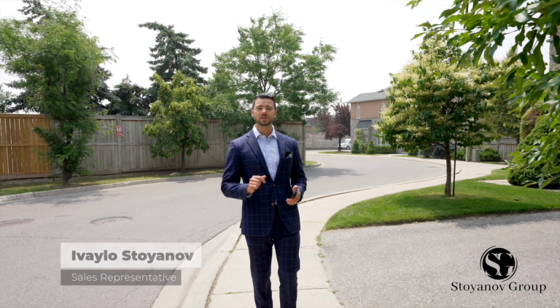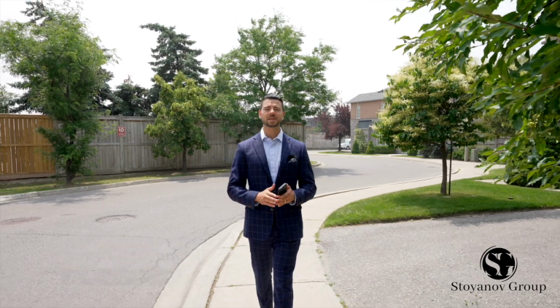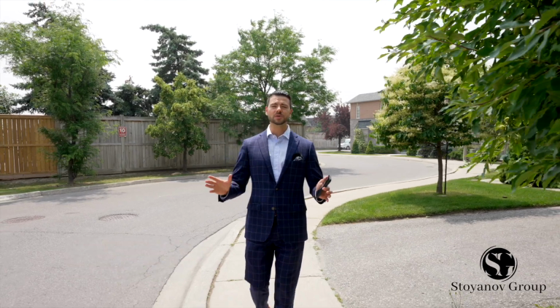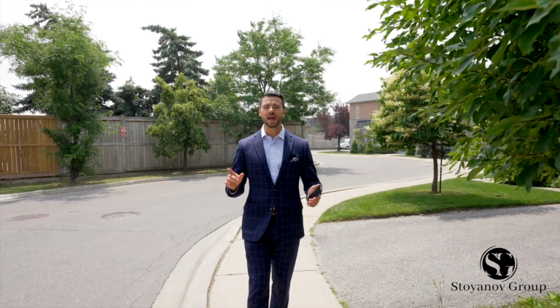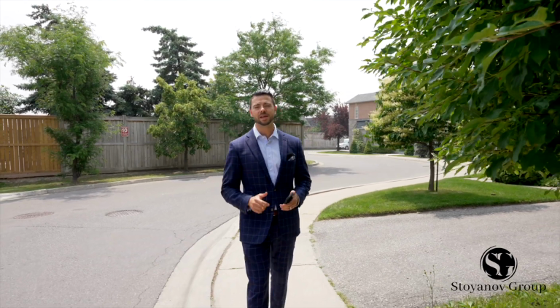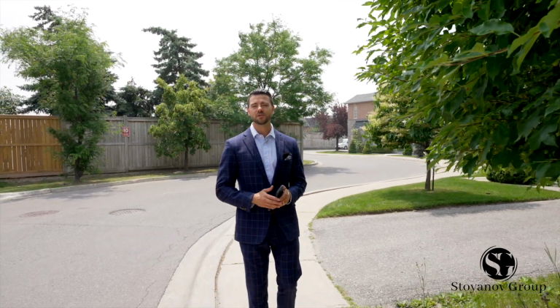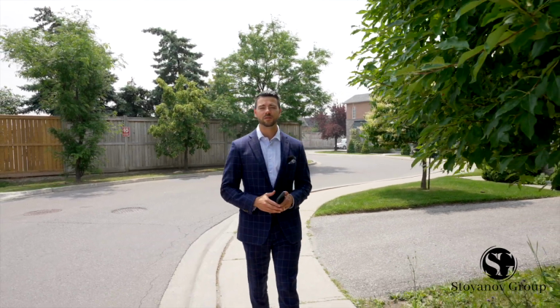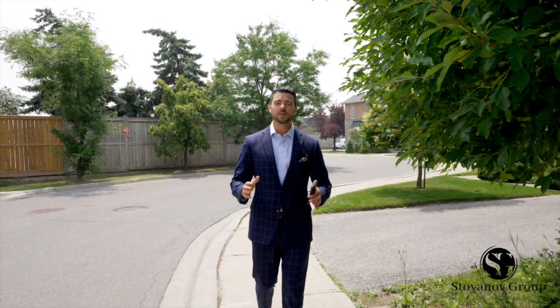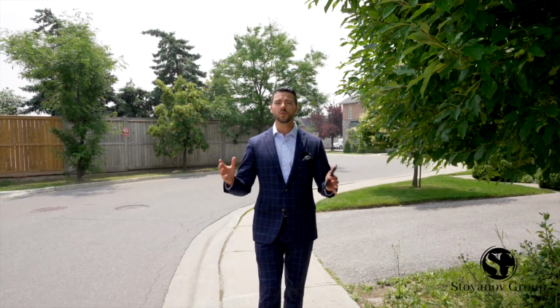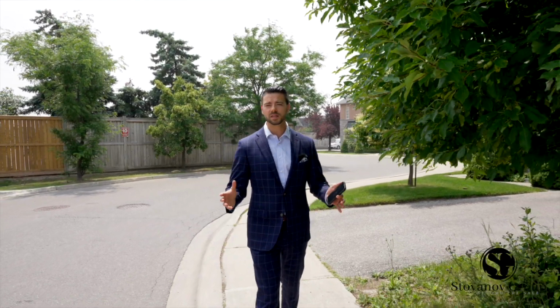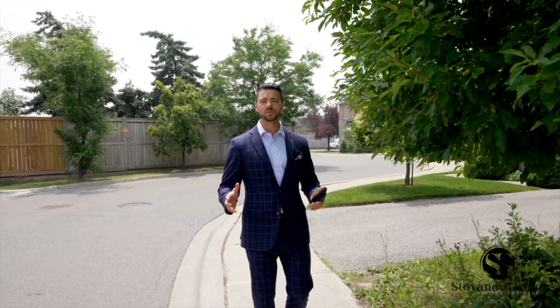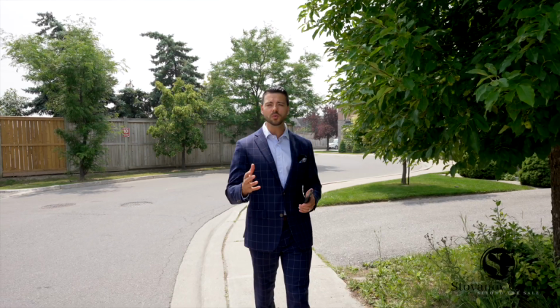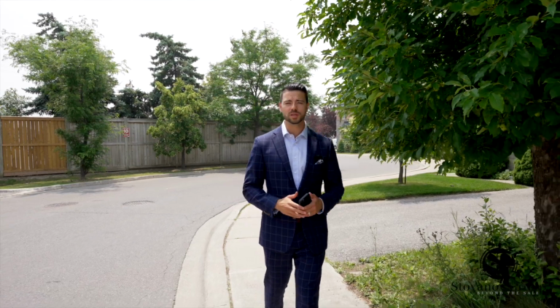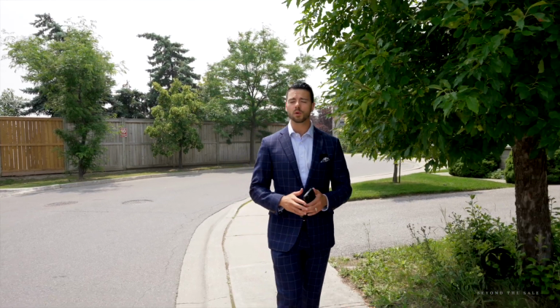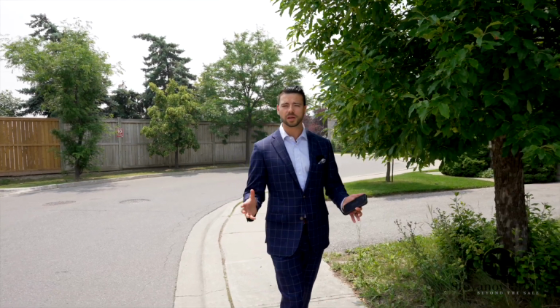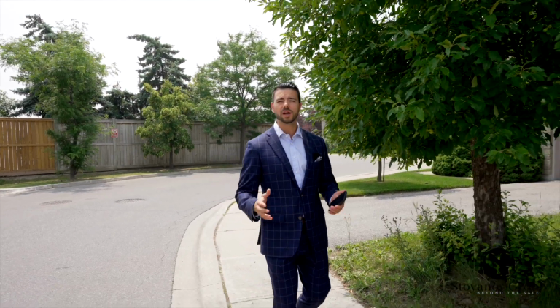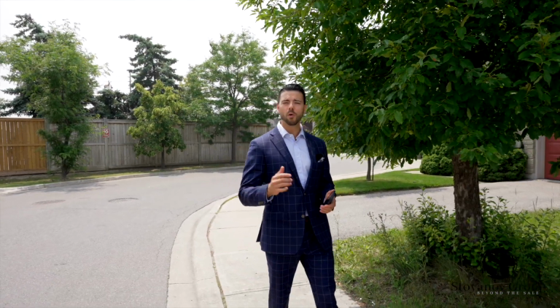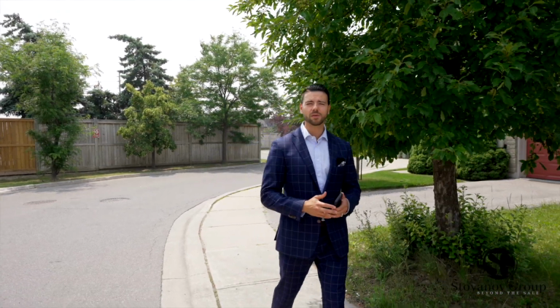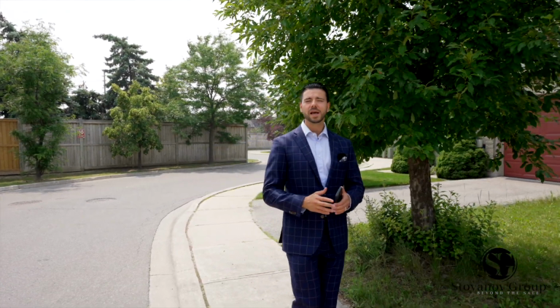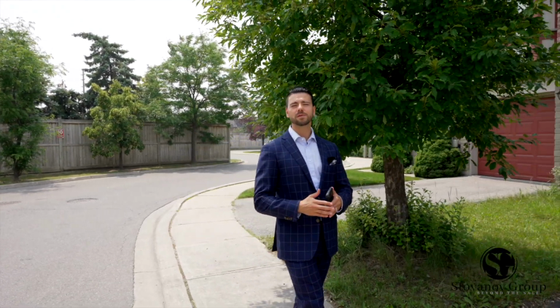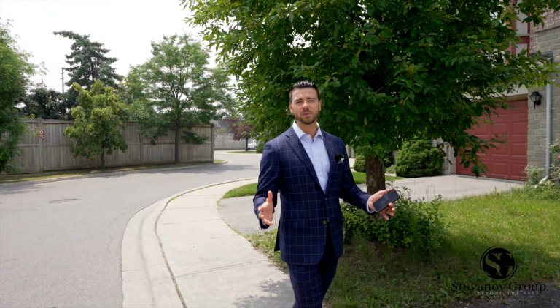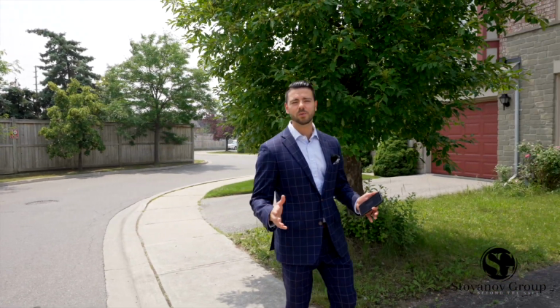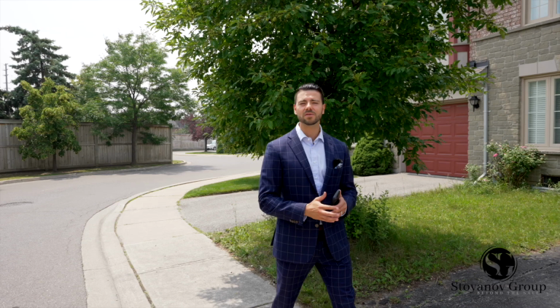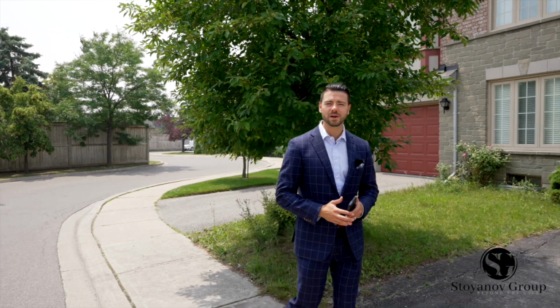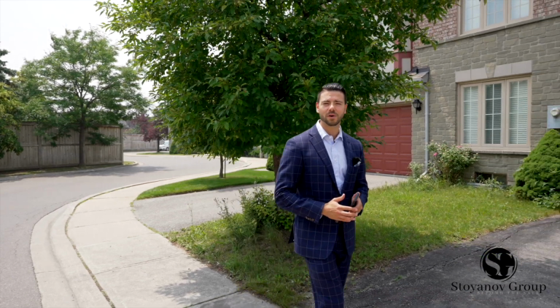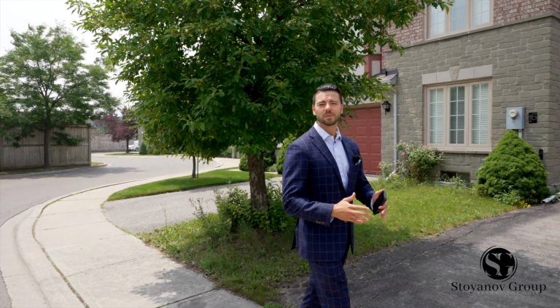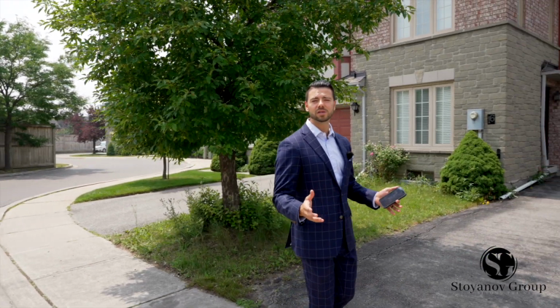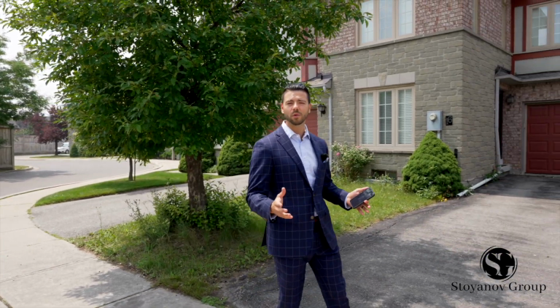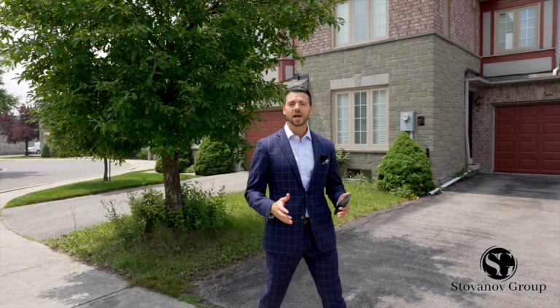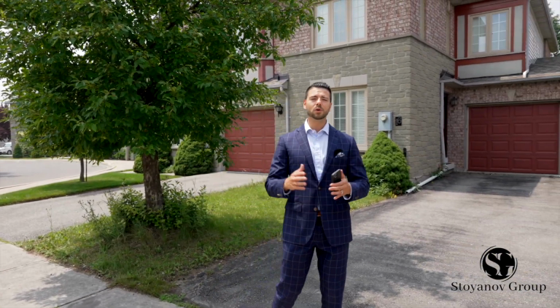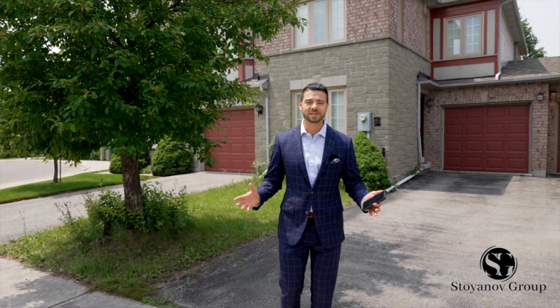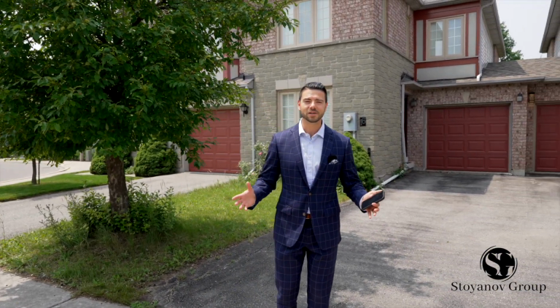This home has absolutely everything that you've been waiting for. Three great-sized bedrooms, two bedrooms in the basement with a kitchenette, four bathrooms. It has been fully renovated with thousands spent on upgrades, from the newly installed floors to the beautifully designed kitchen.